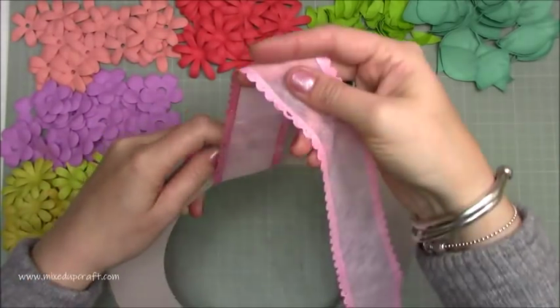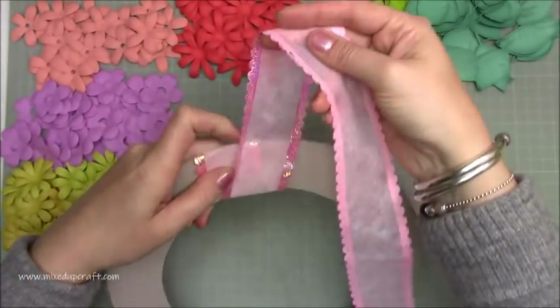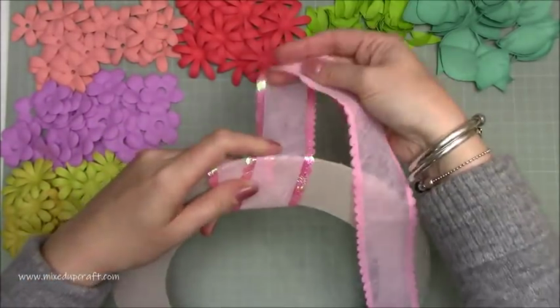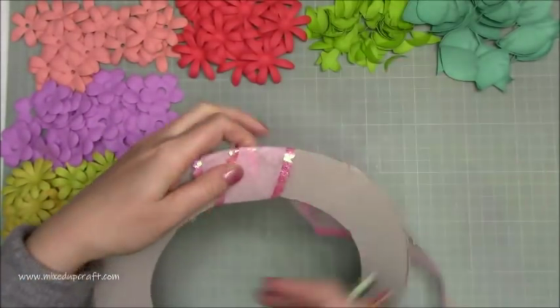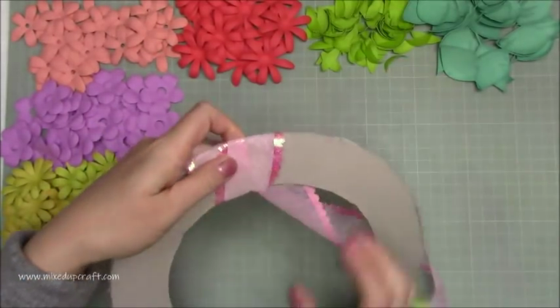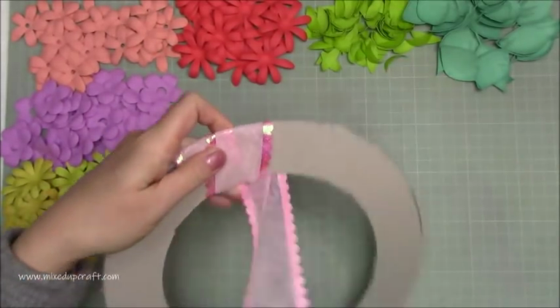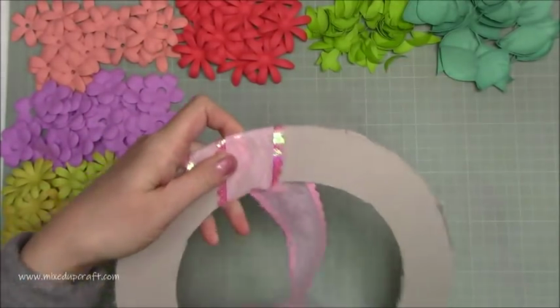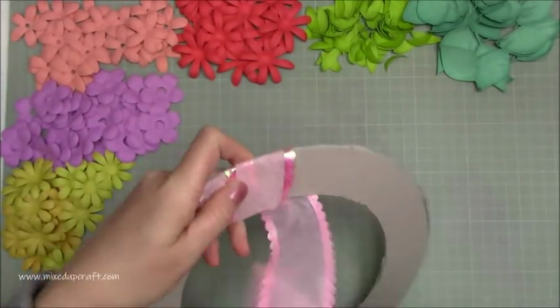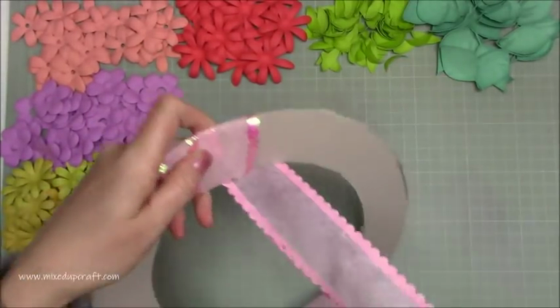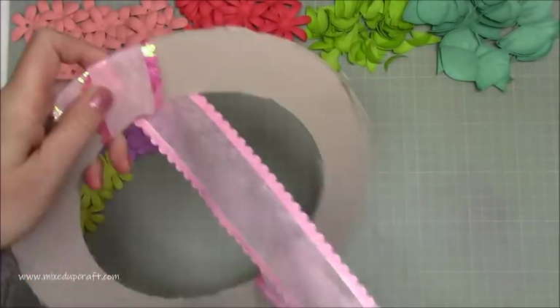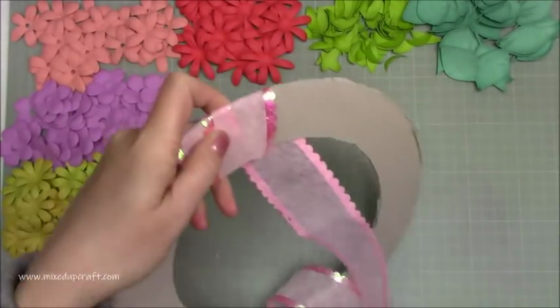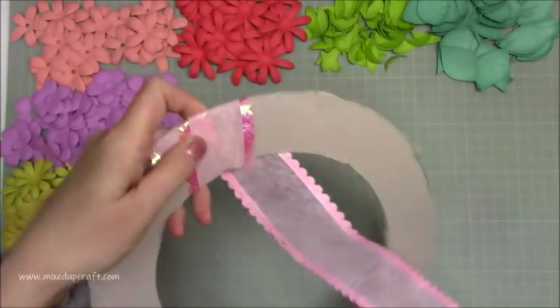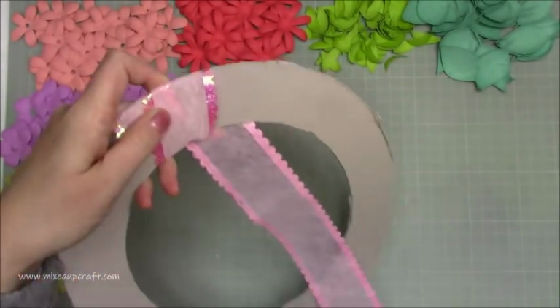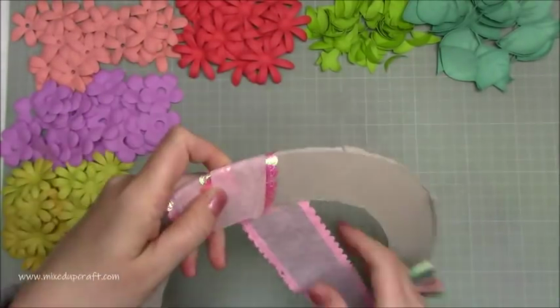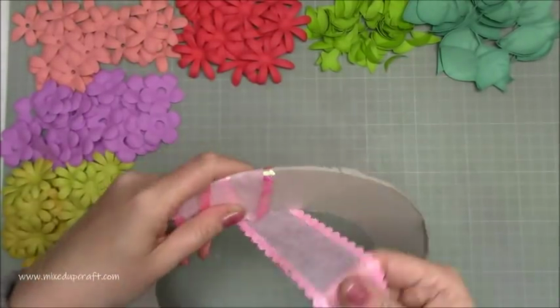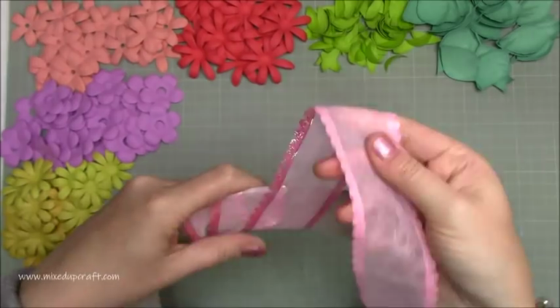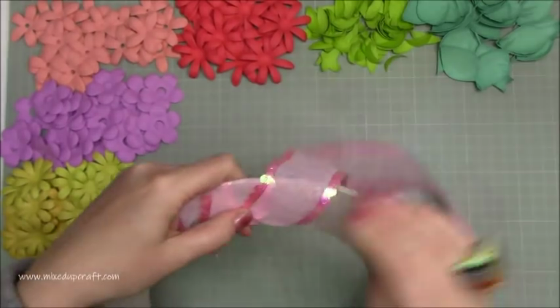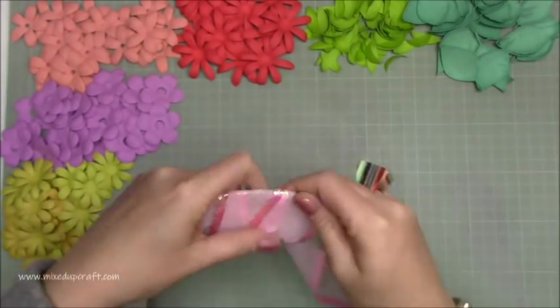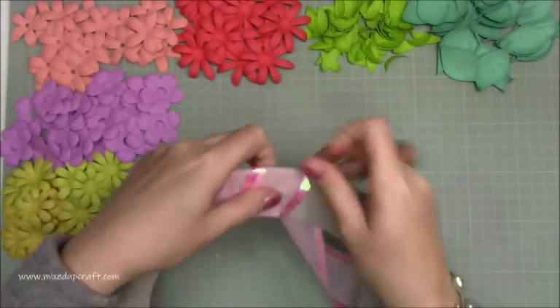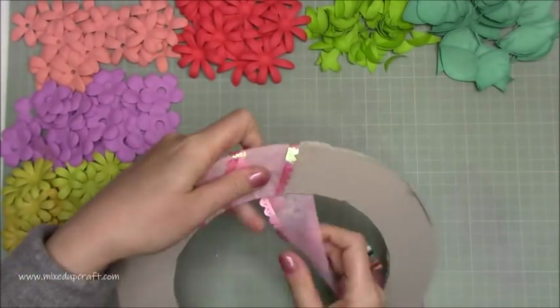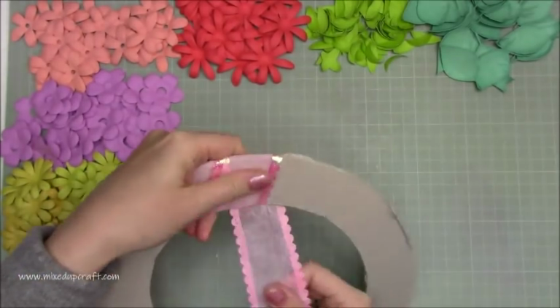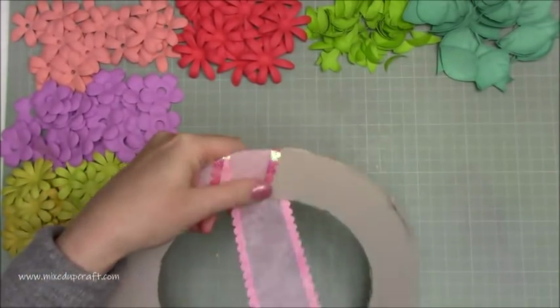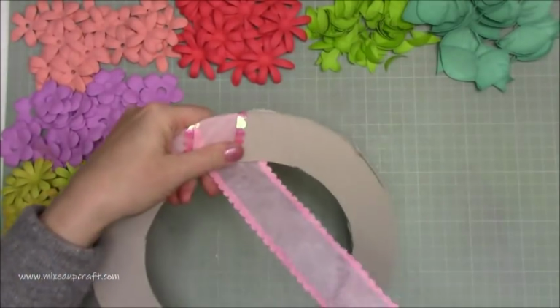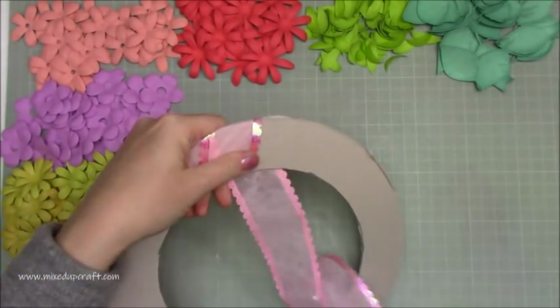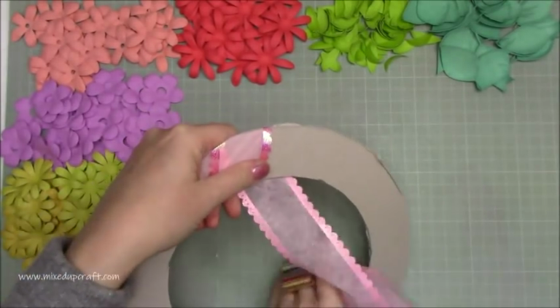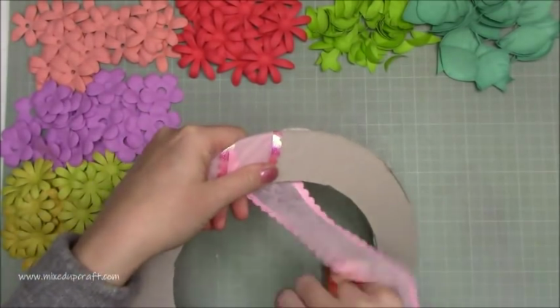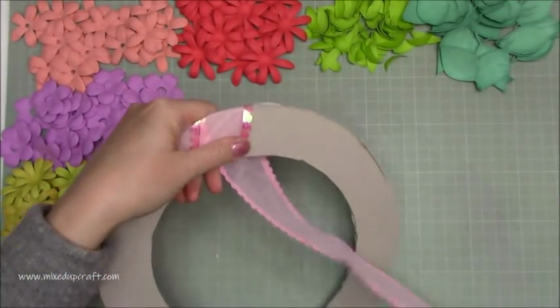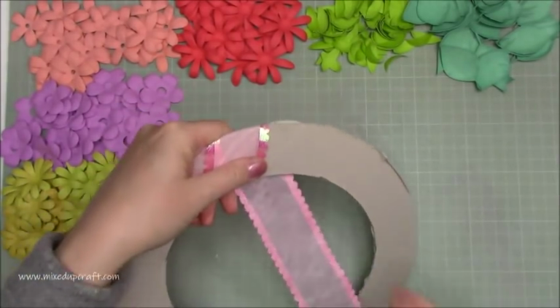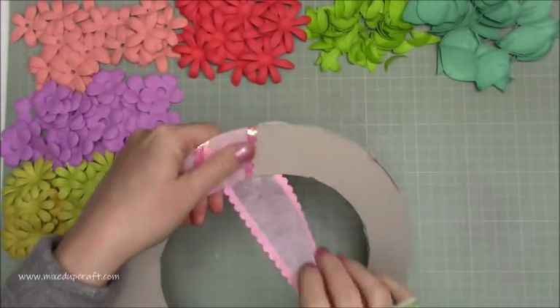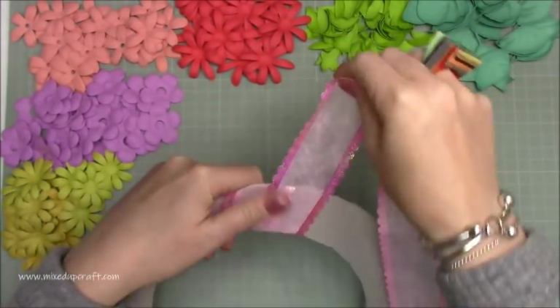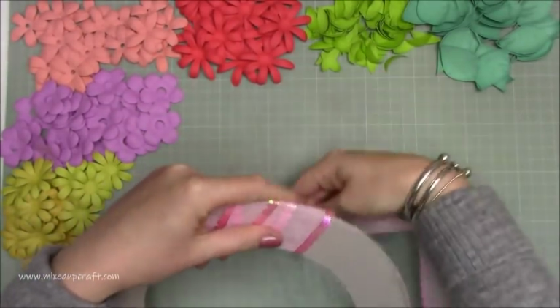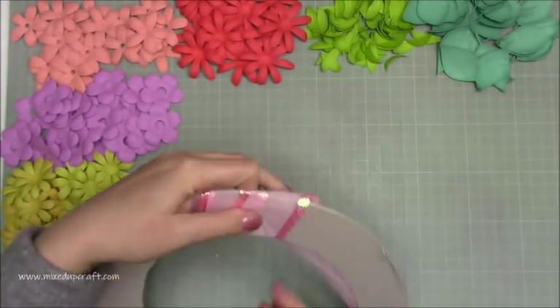I also cut some leaves — you can see the big ones to the far right and then those smaller leaves as well.